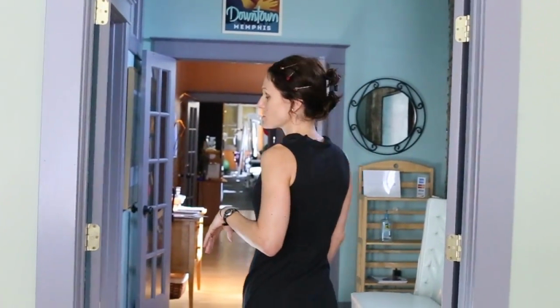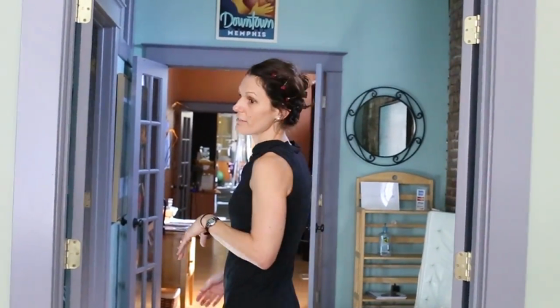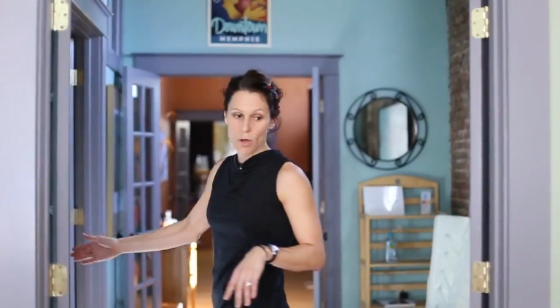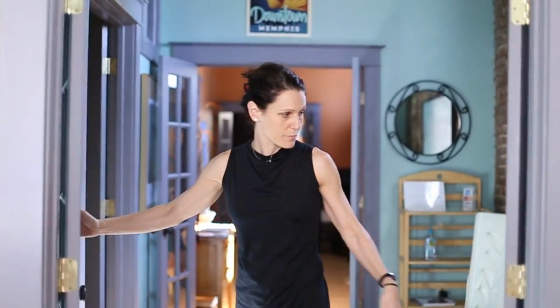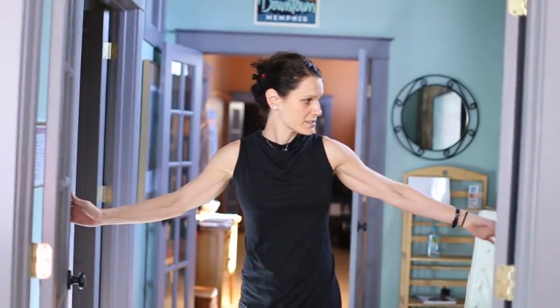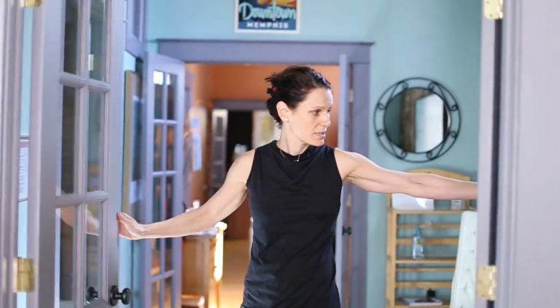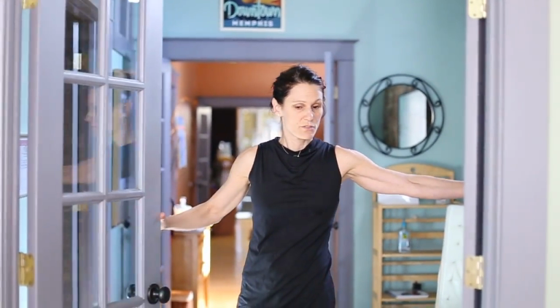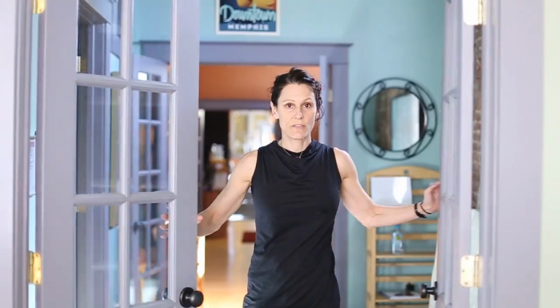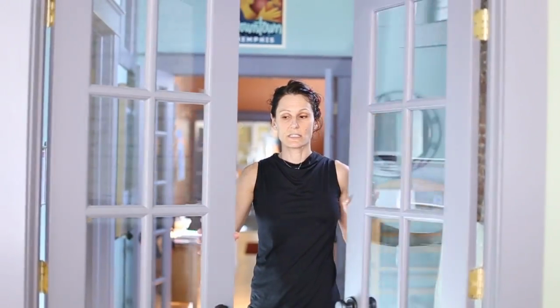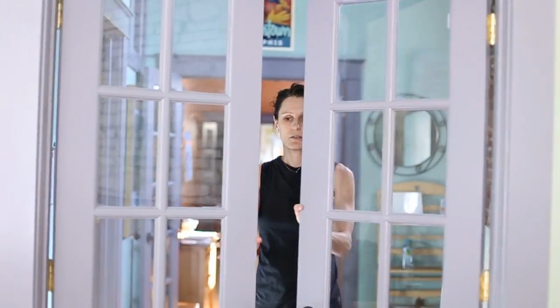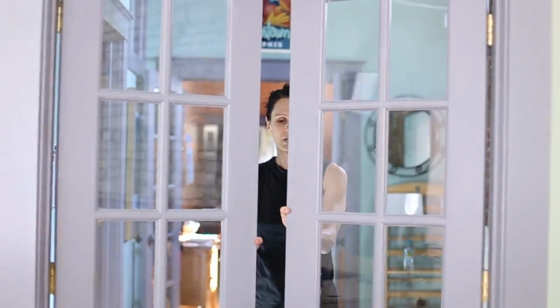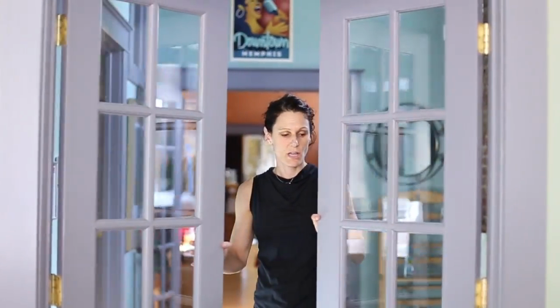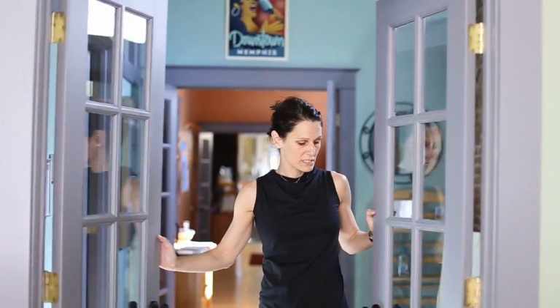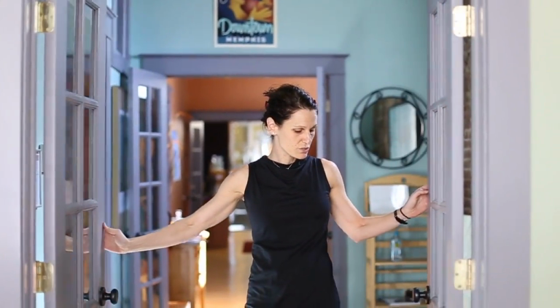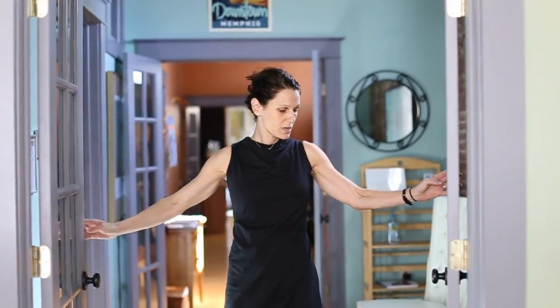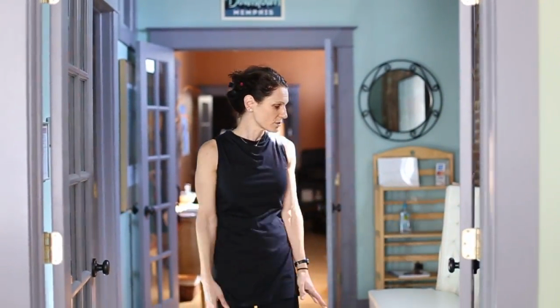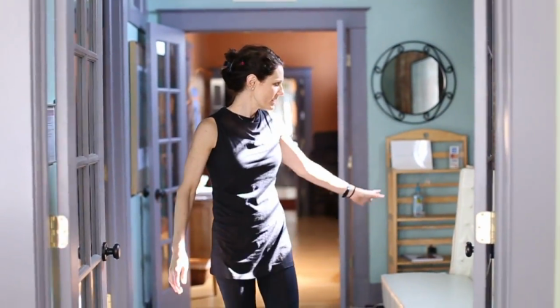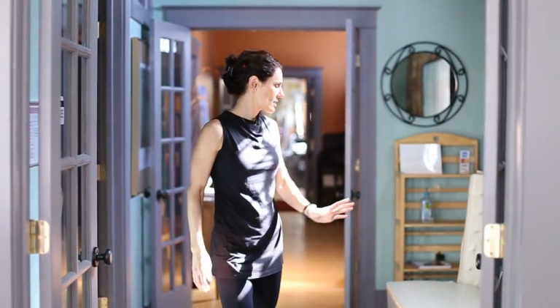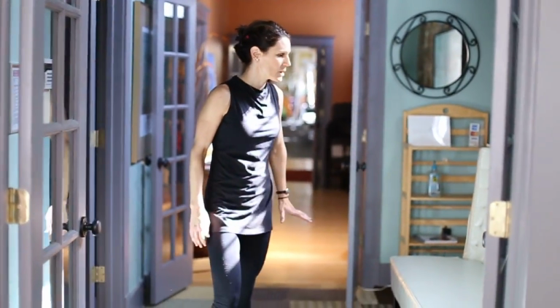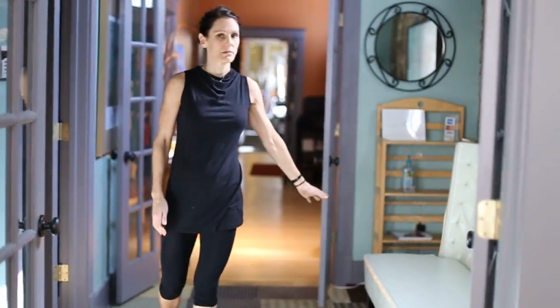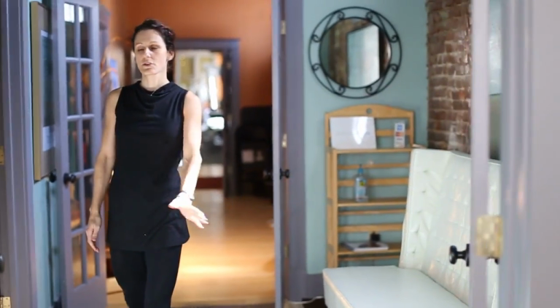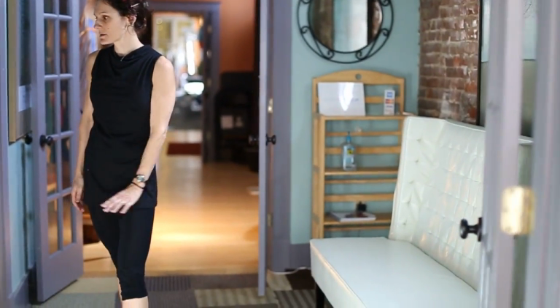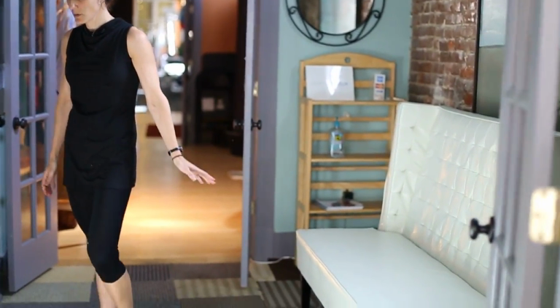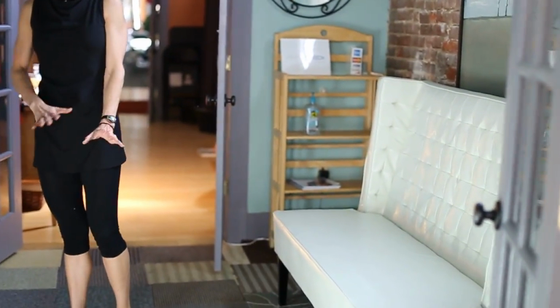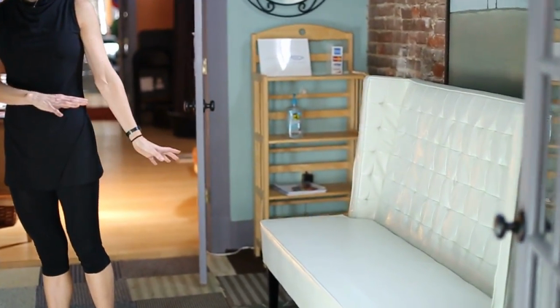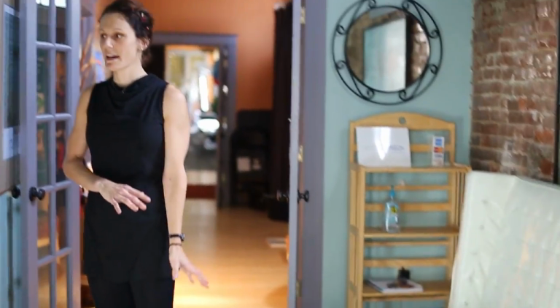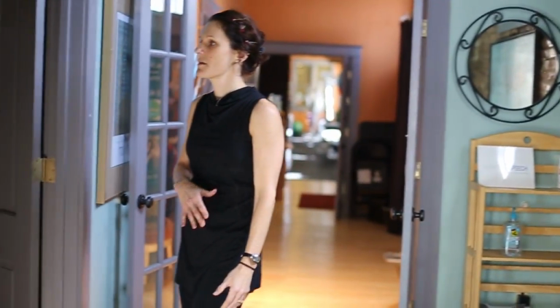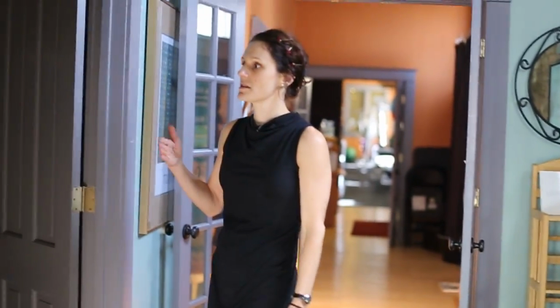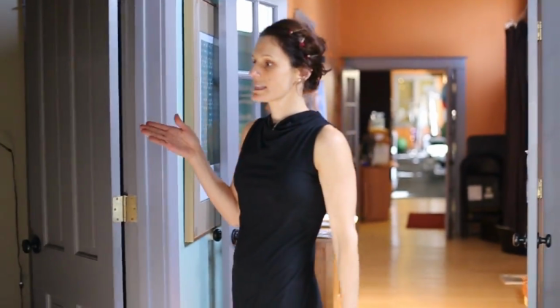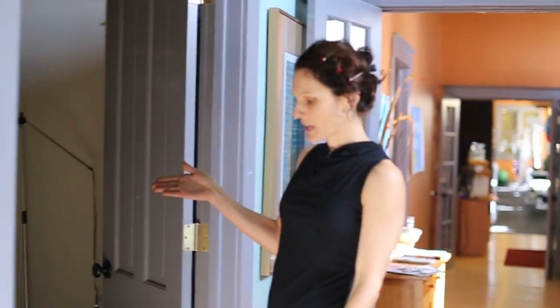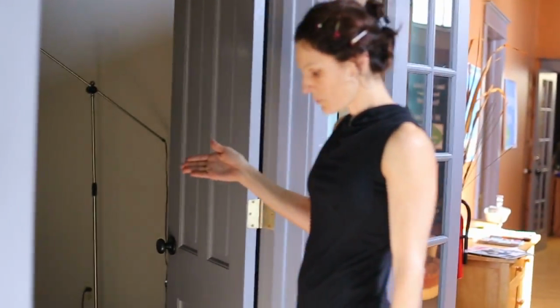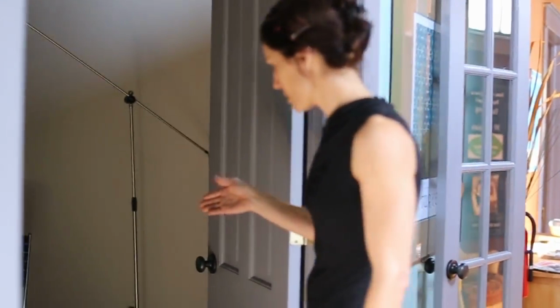You have two modes for privacy. You can do this, which opens into your lobby — so you have a small lobby for your customers, or whatever you choose. And then there's a second room right here.